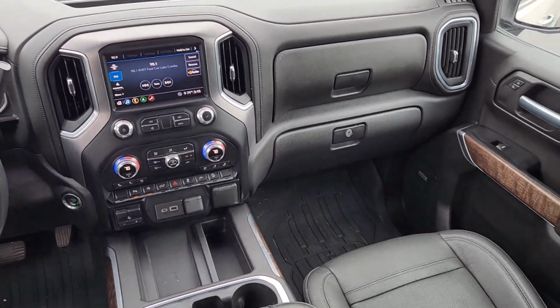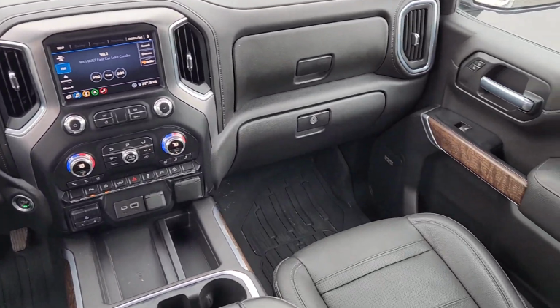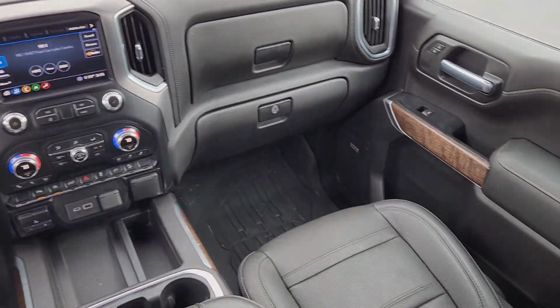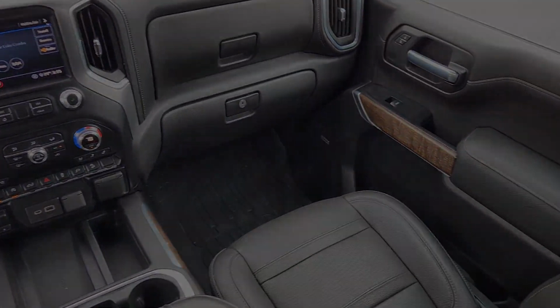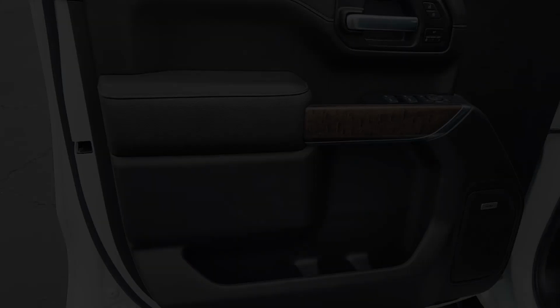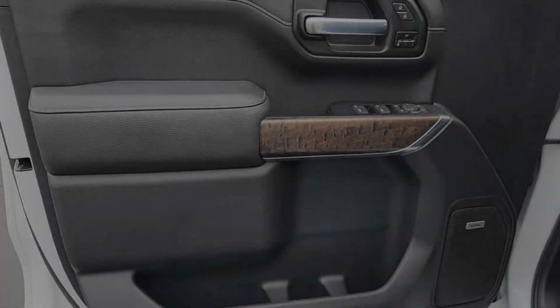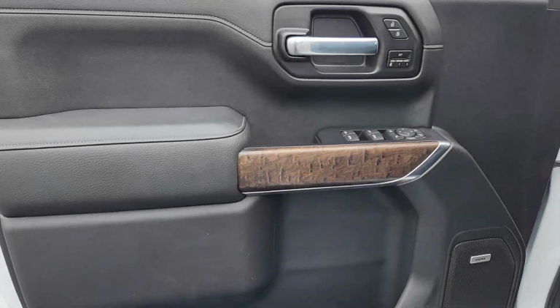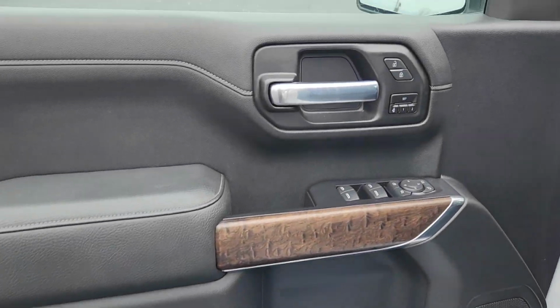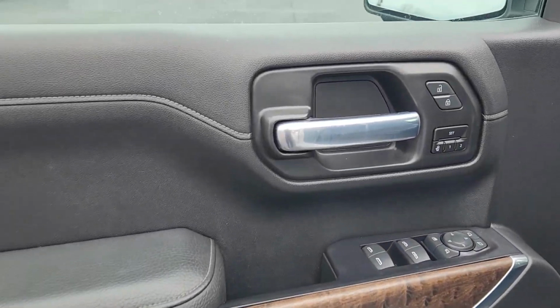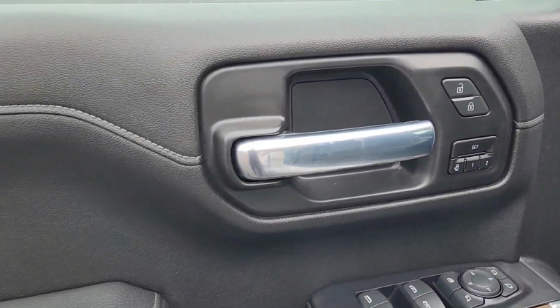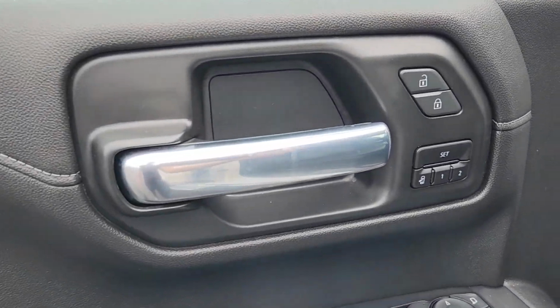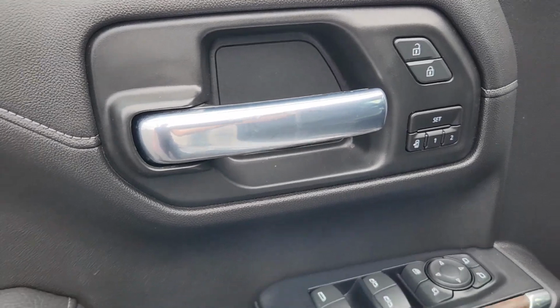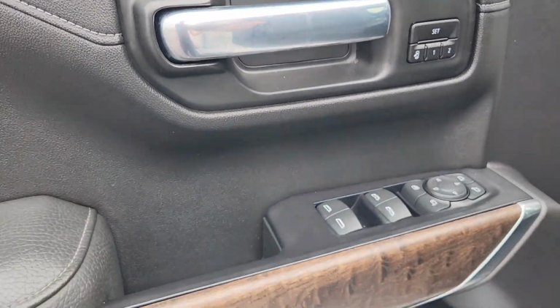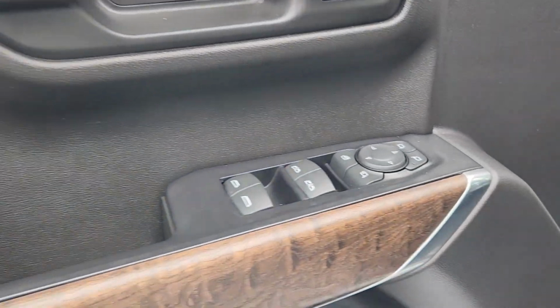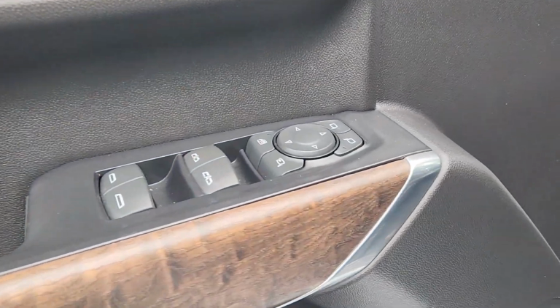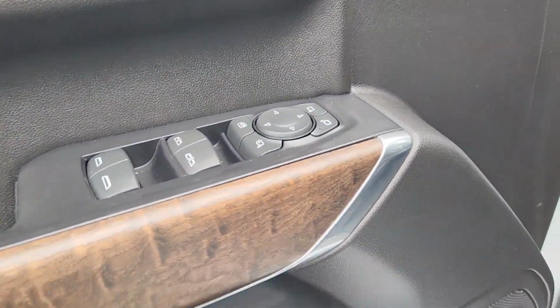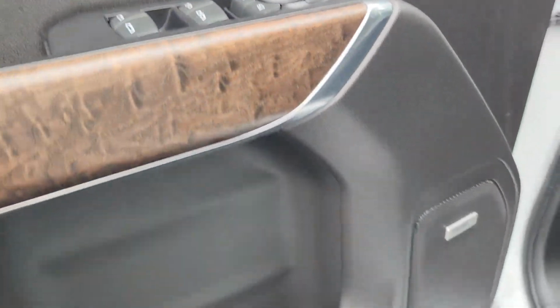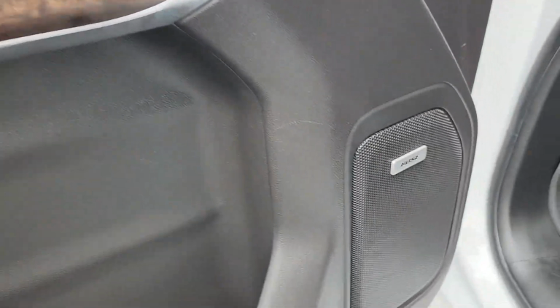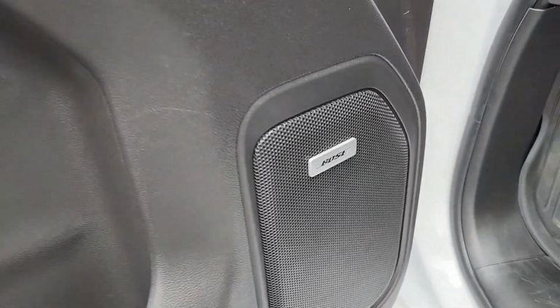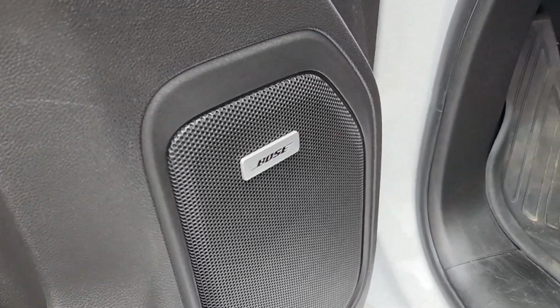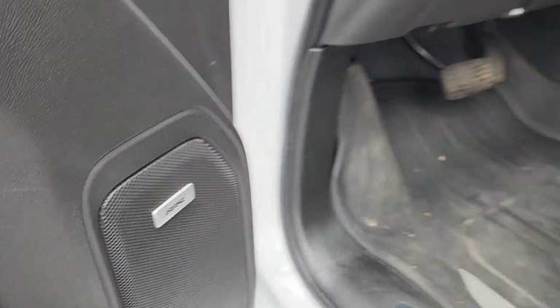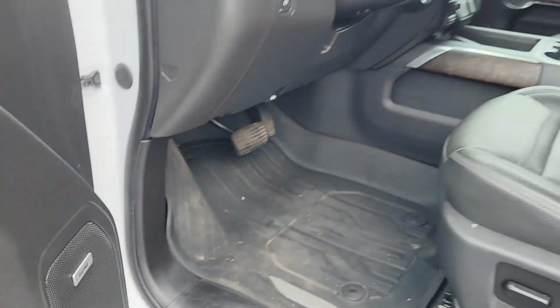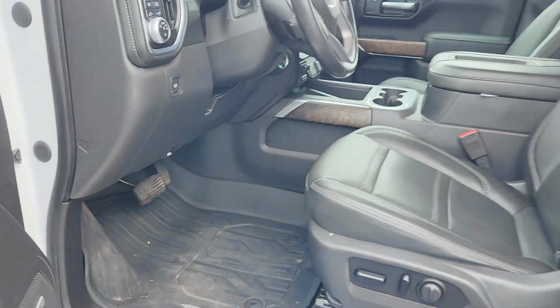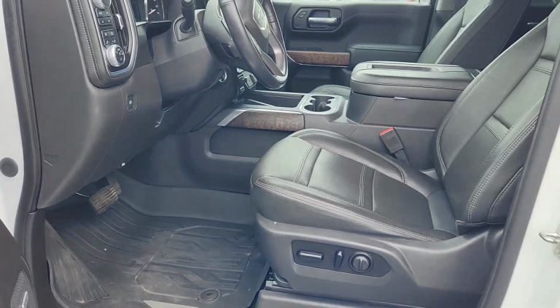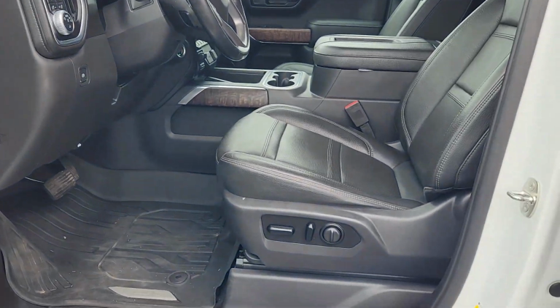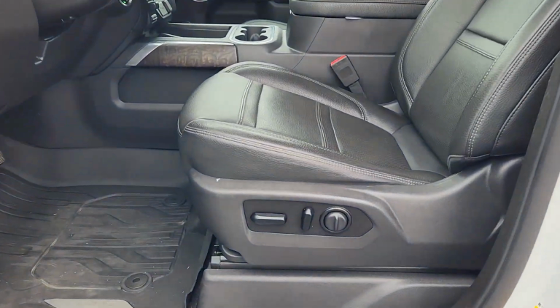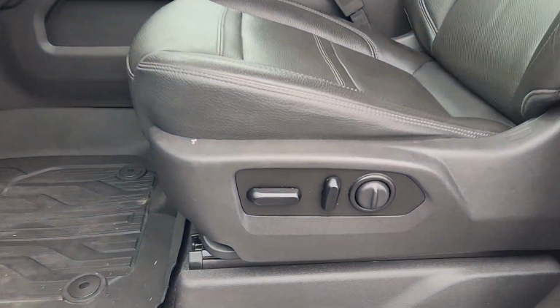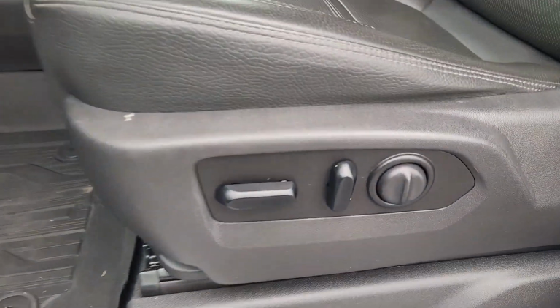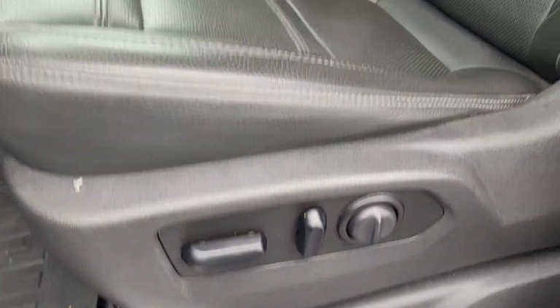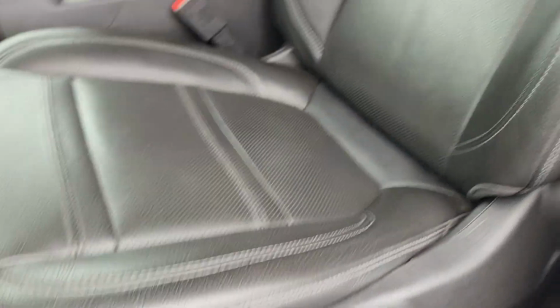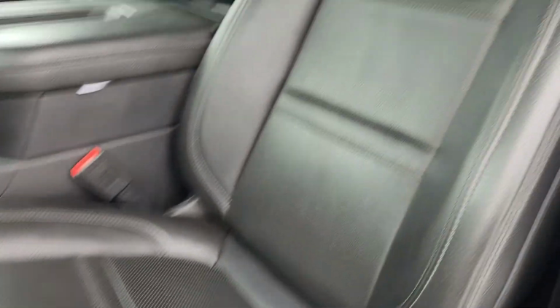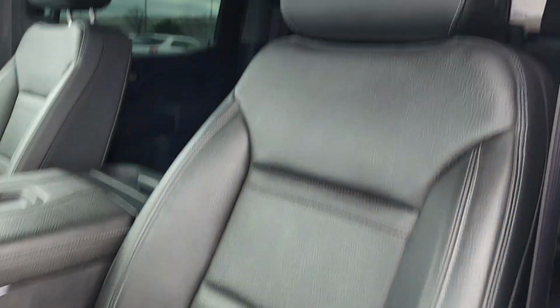Heated steering wheel, Apple CarPlay and/or Android Auto, wireless charging station, lane departure warning, panoramic roof, keyless entry, sun/moonroof, navigation system, heated driver seat, power passenger seat.